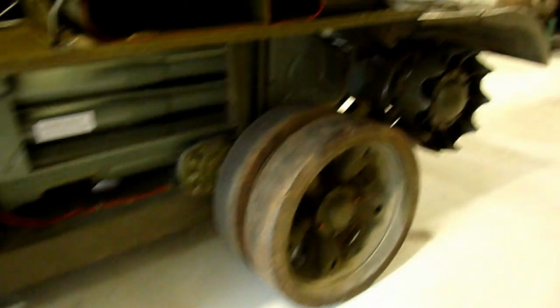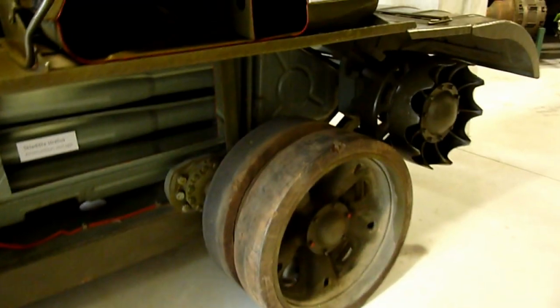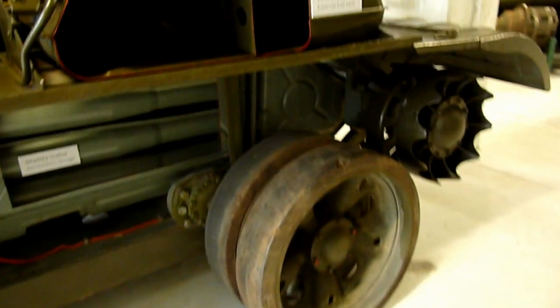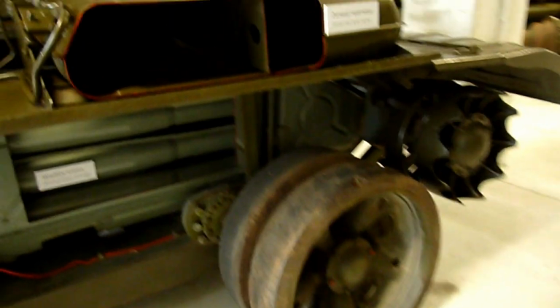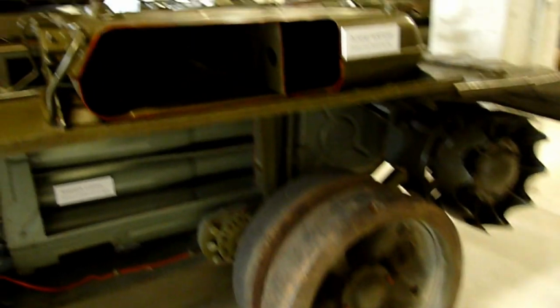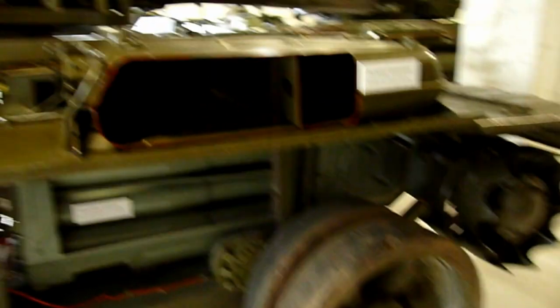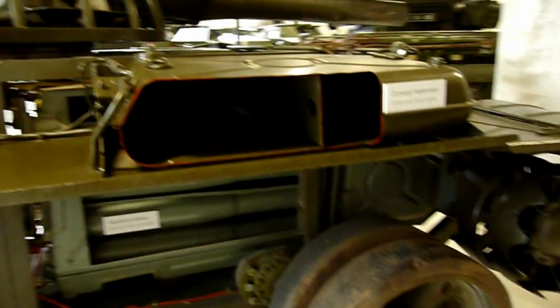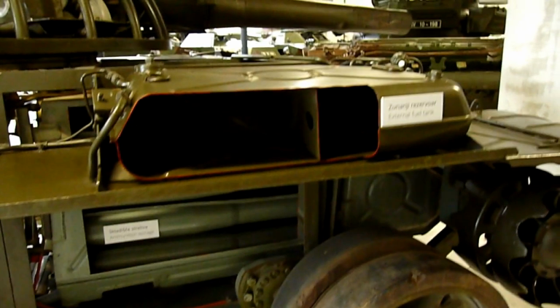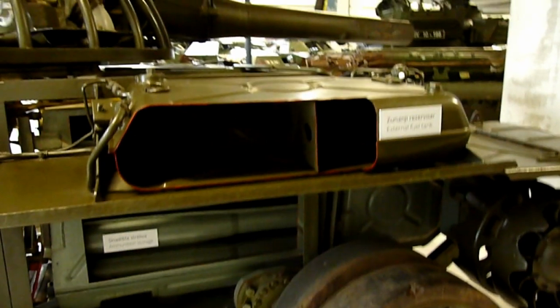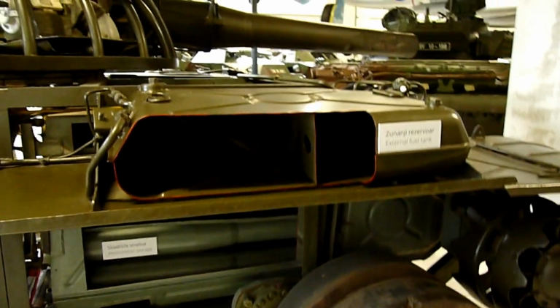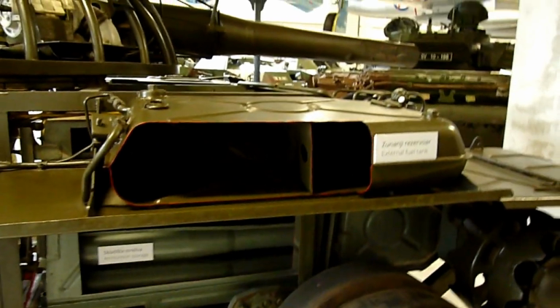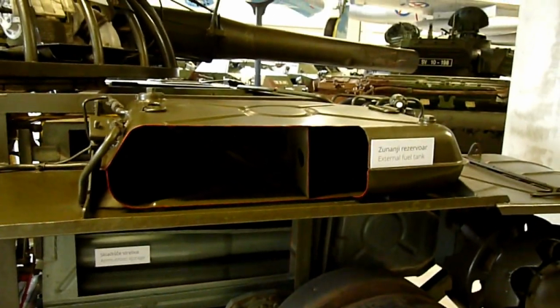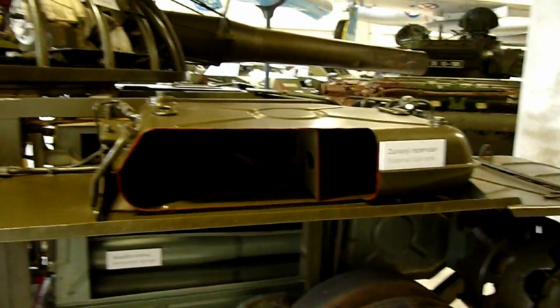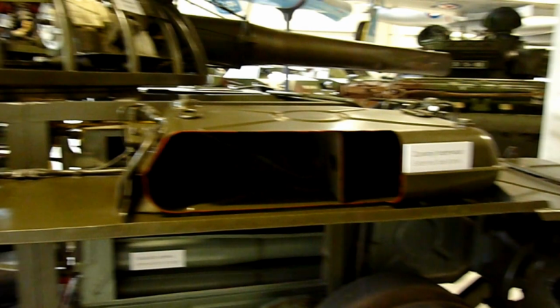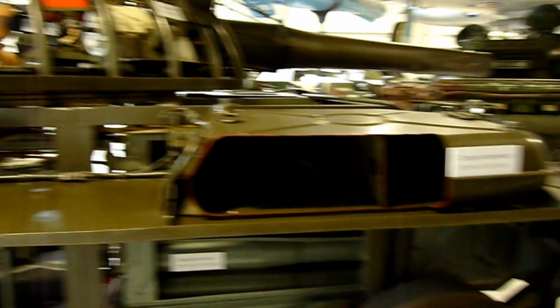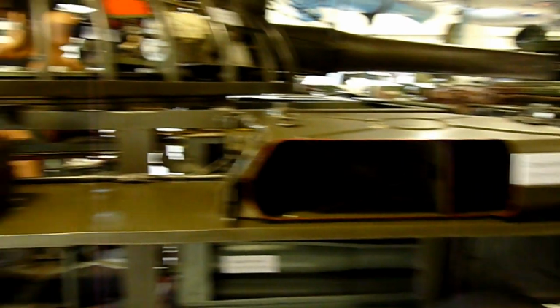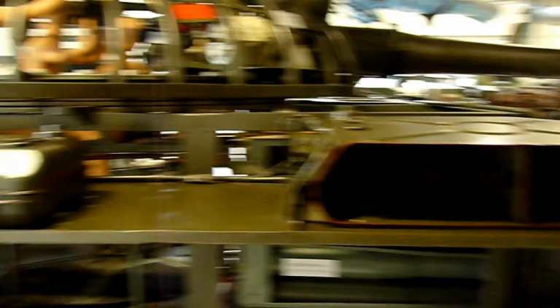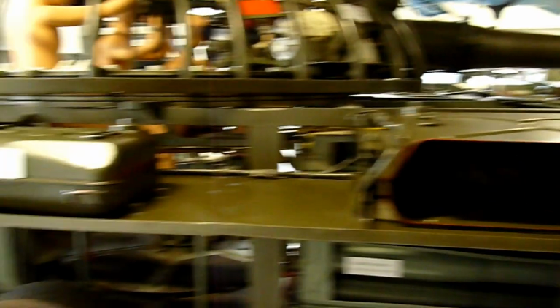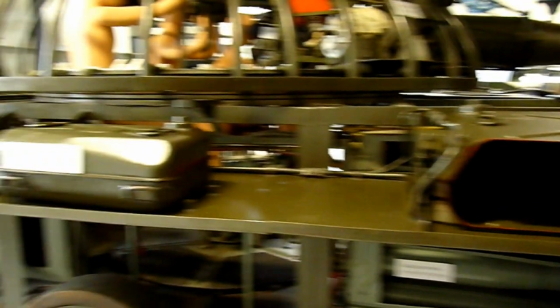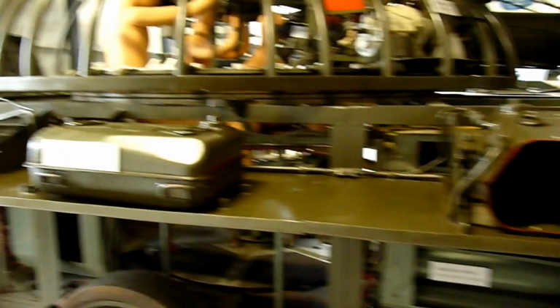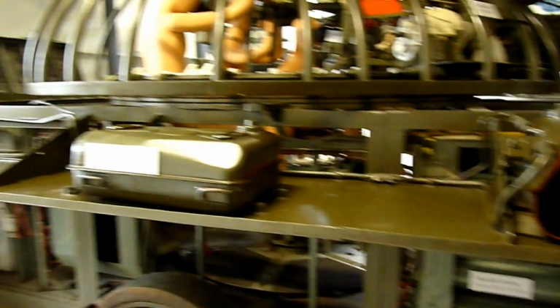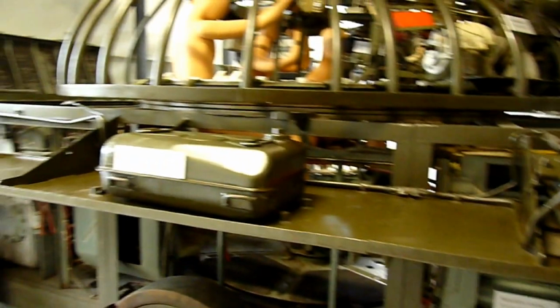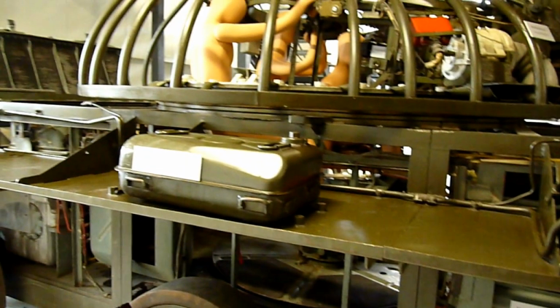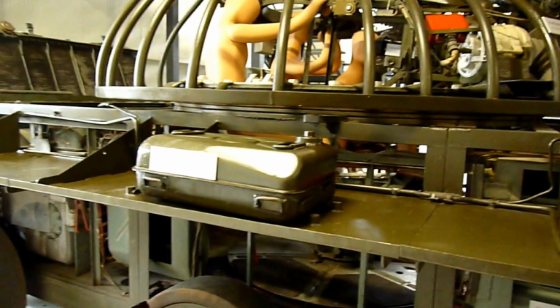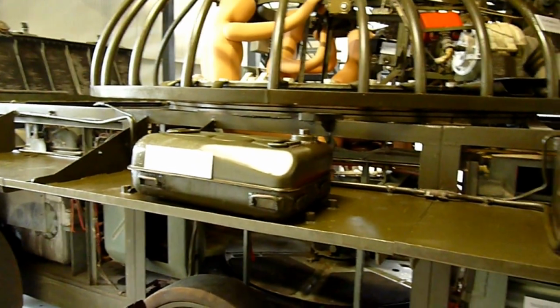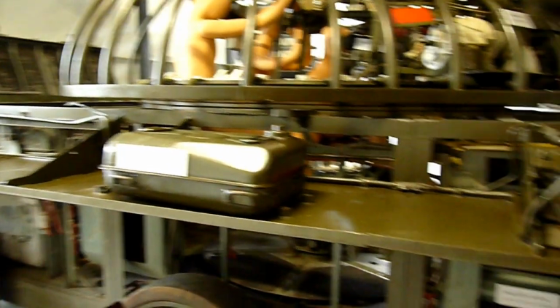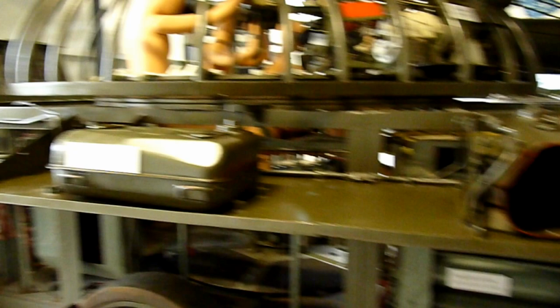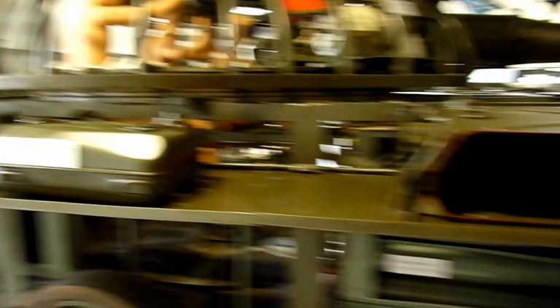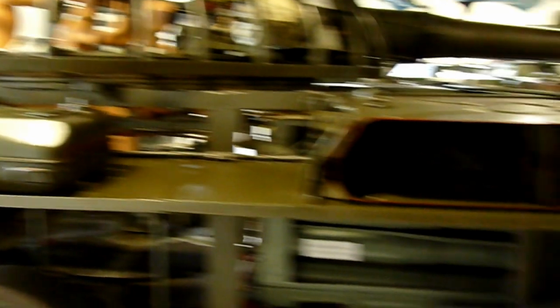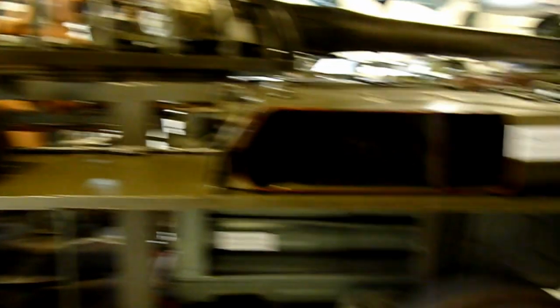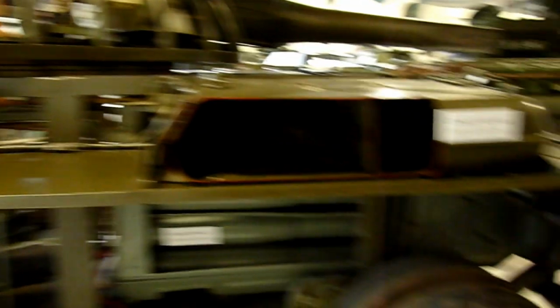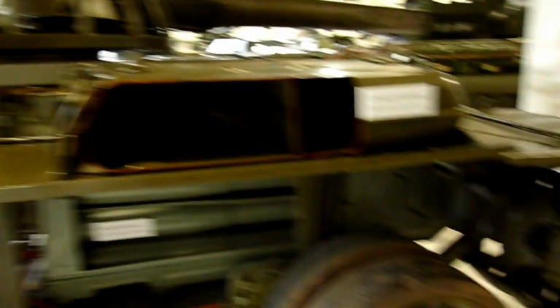Now back again to the outside. Here we have an external fuel tank and an external oil tank. Note that the external fuel tanks on the T-54 and later models were connected to the main fuel system.